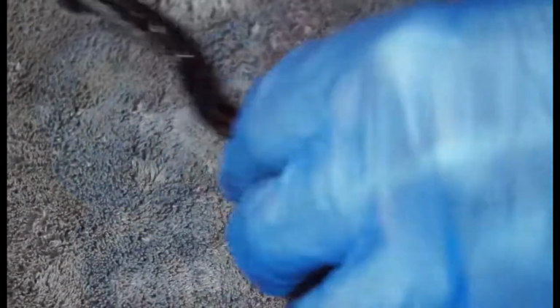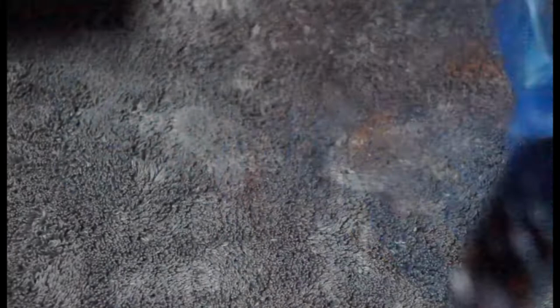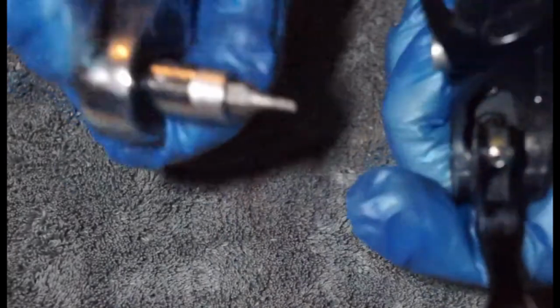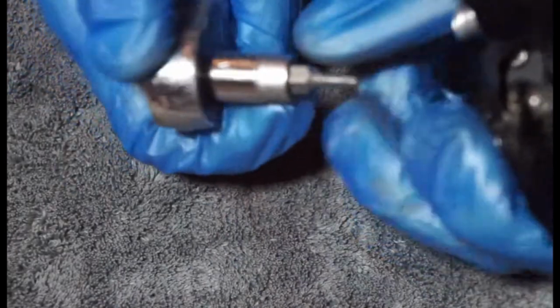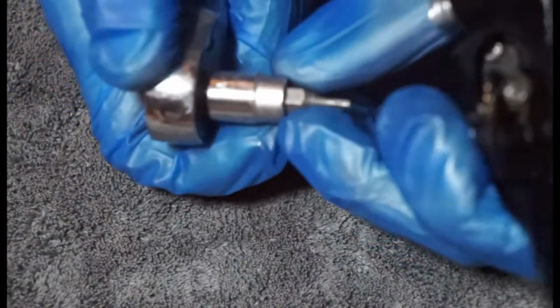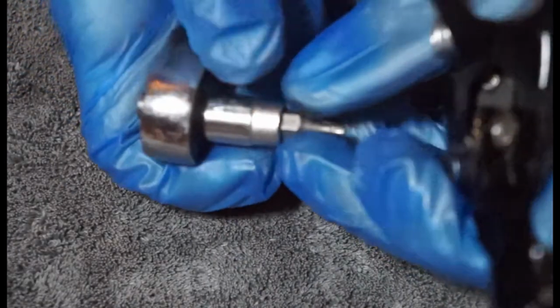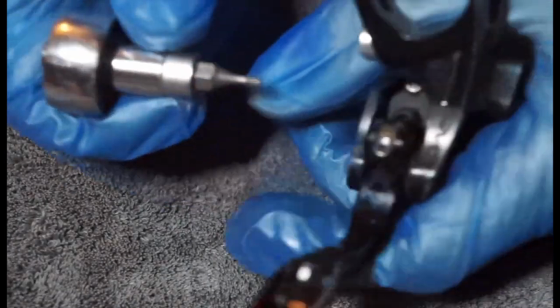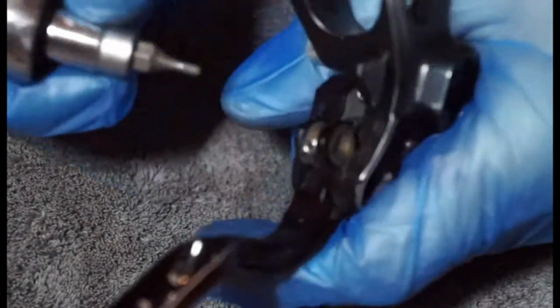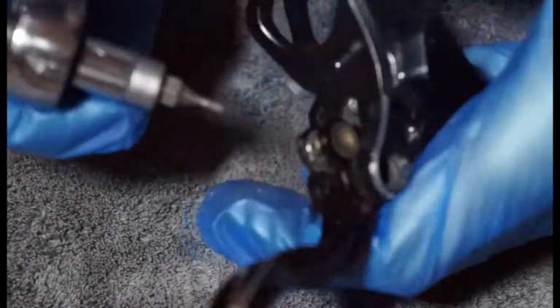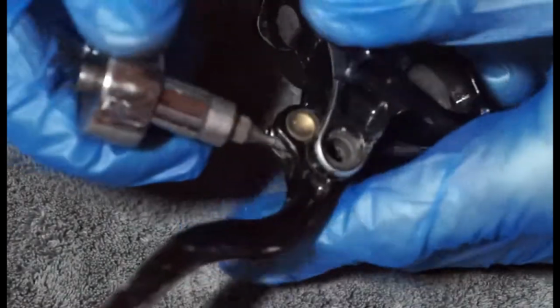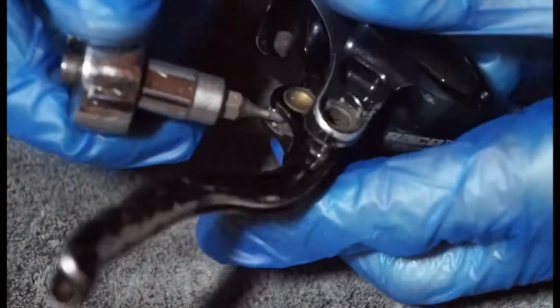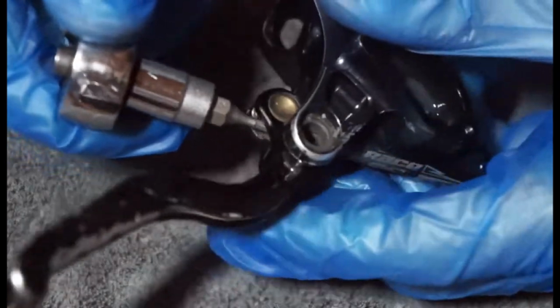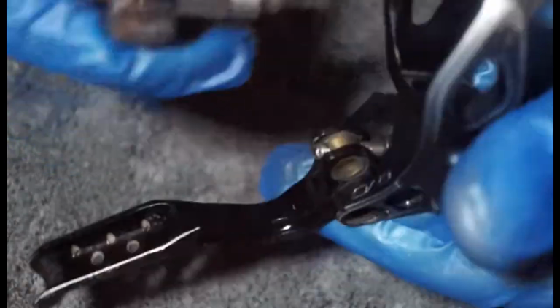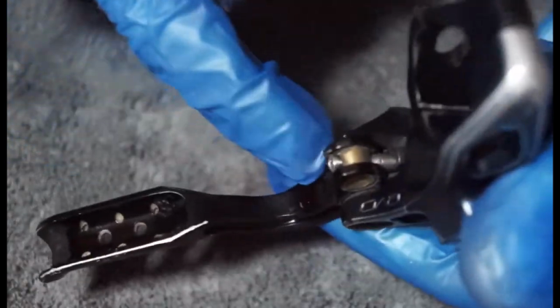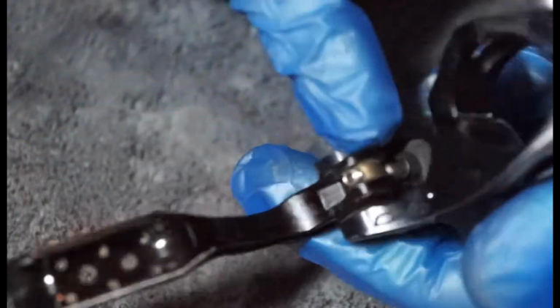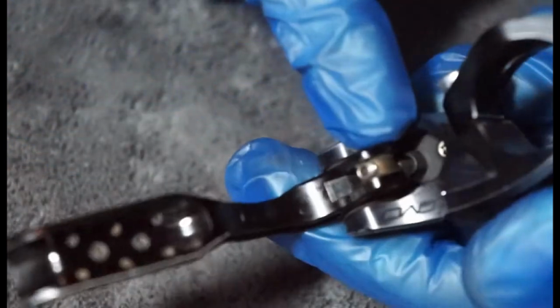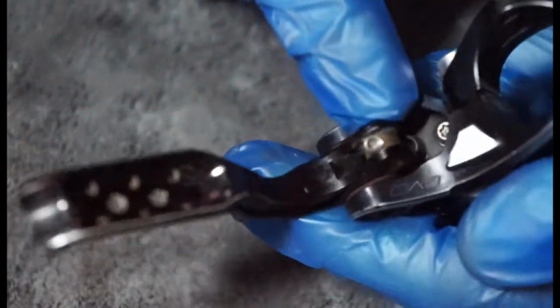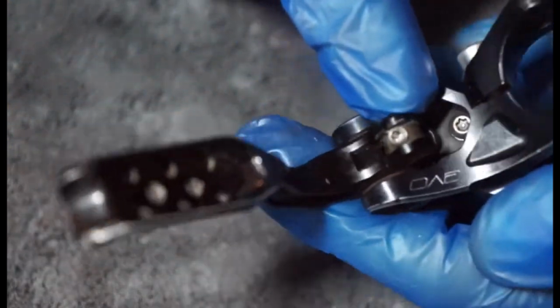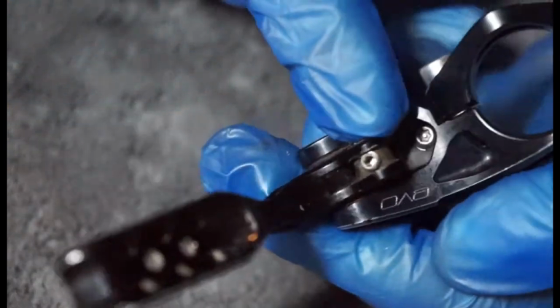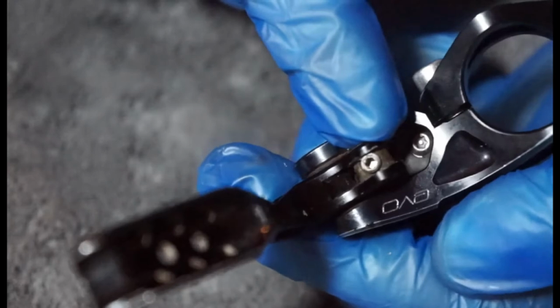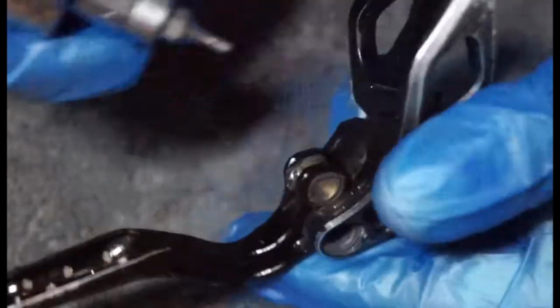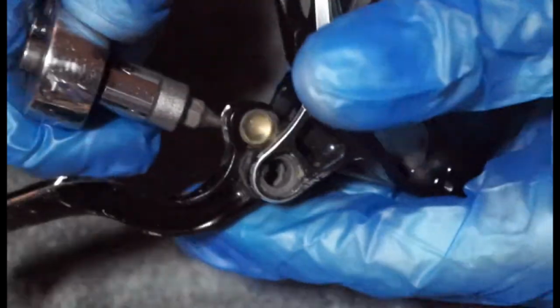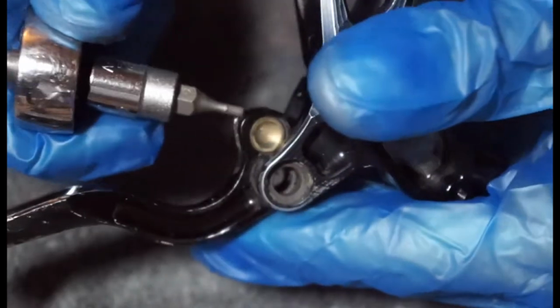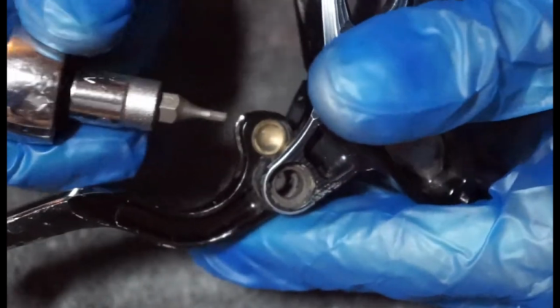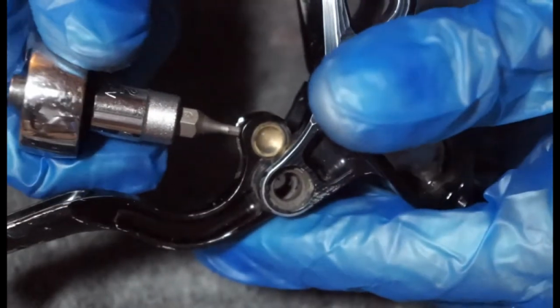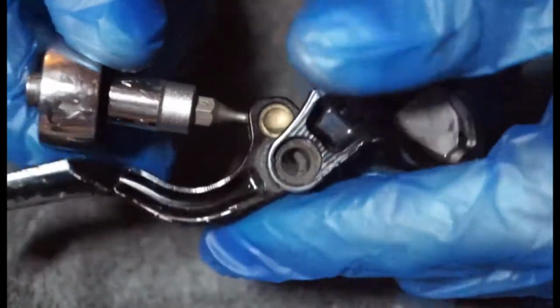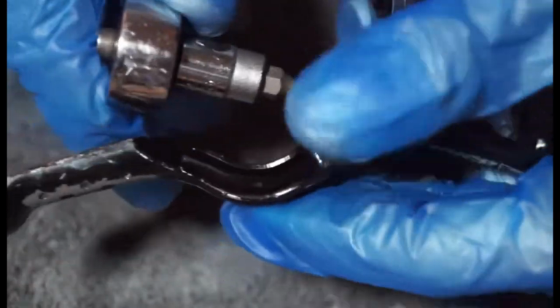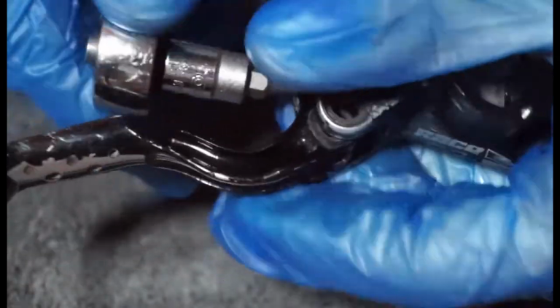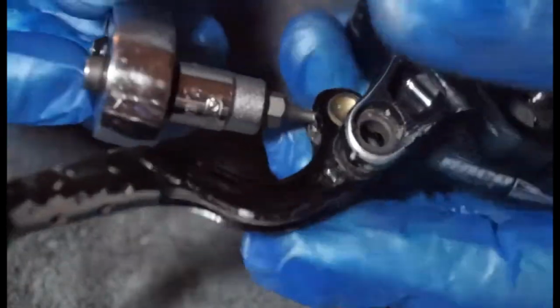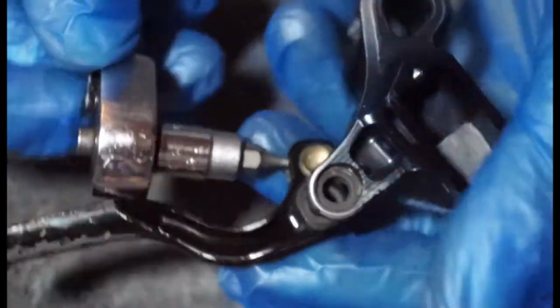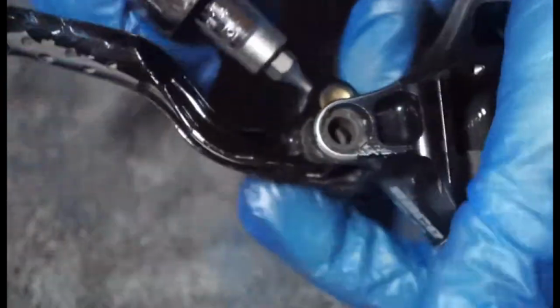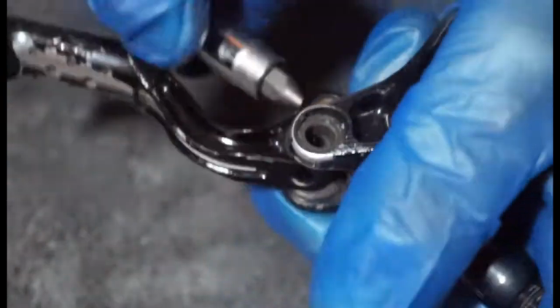What we're going to do is take a two millimetre Allen key and we're going to screw the reach adjuster screw all the way in. And that should free our lever from the system.